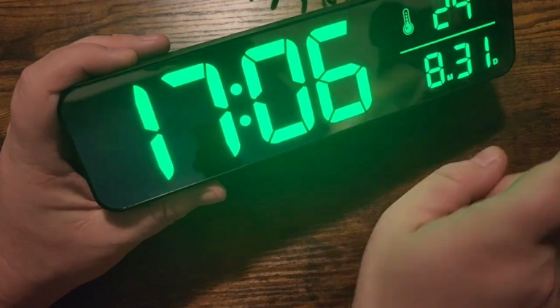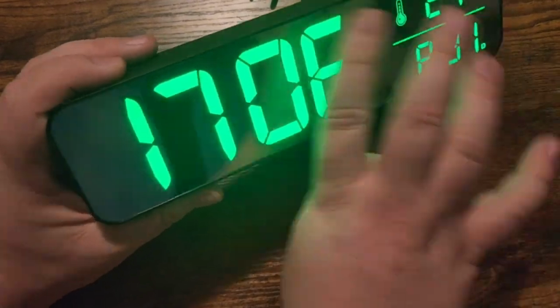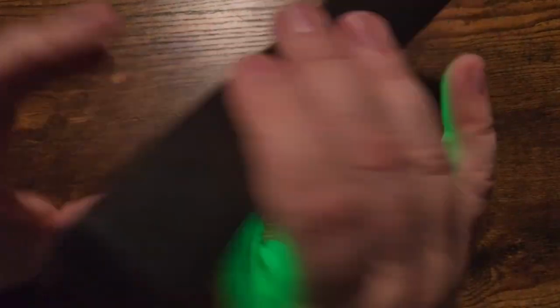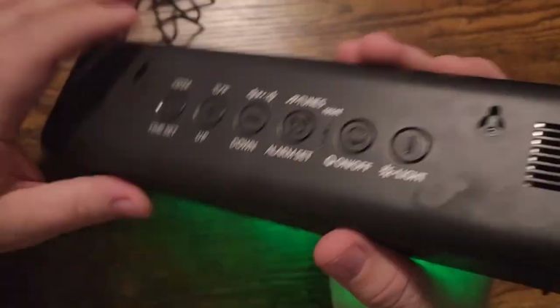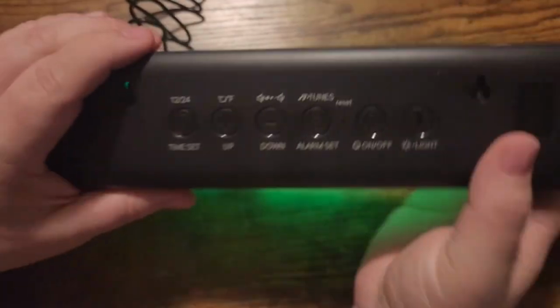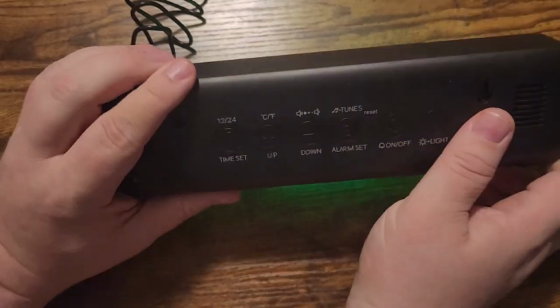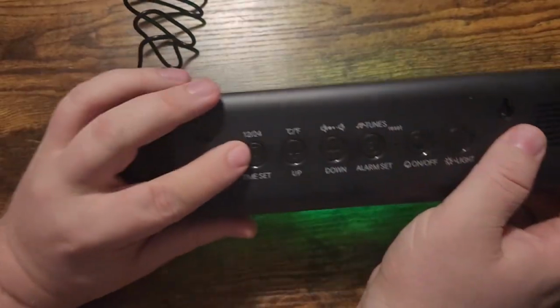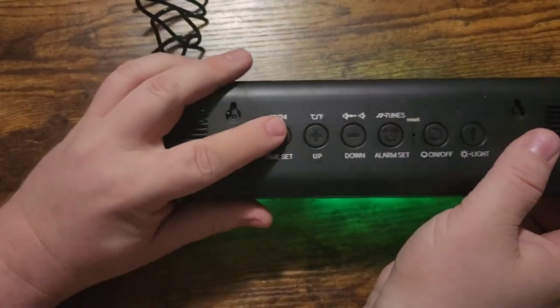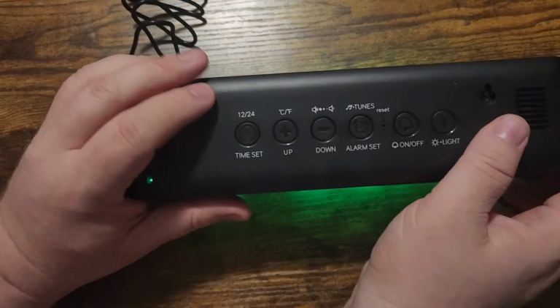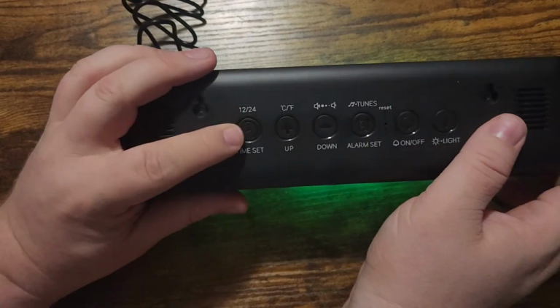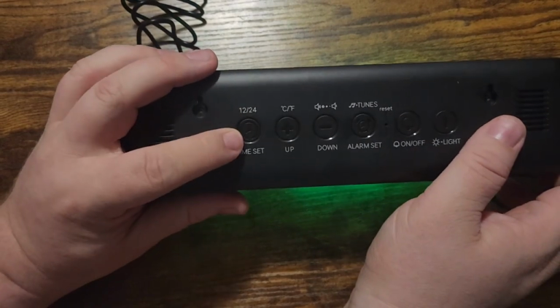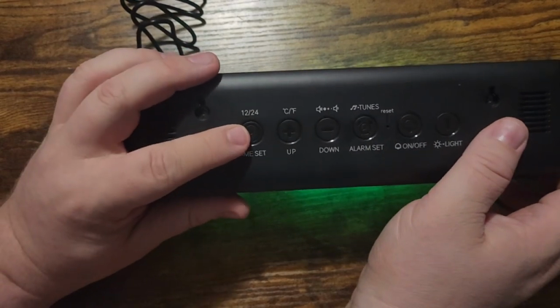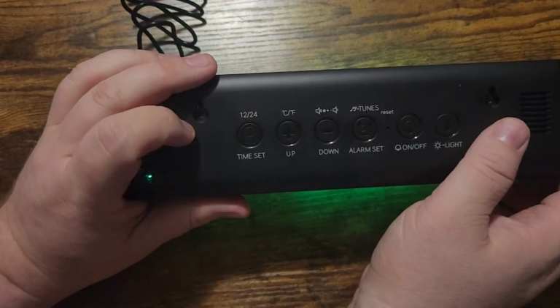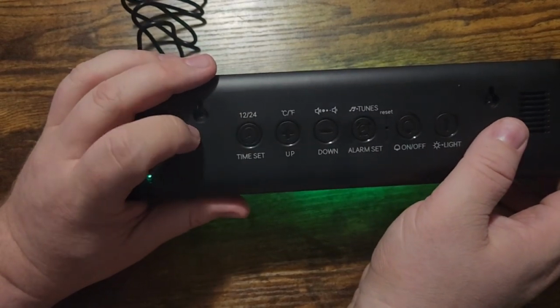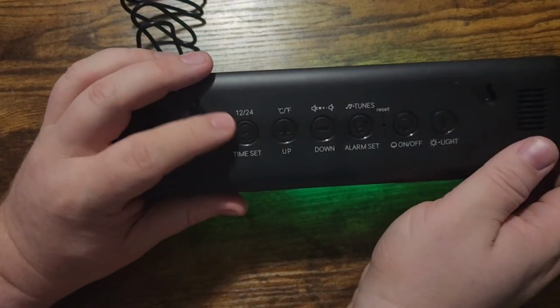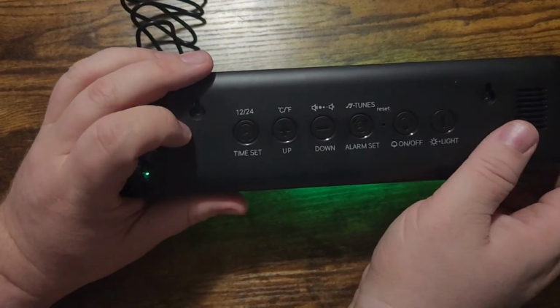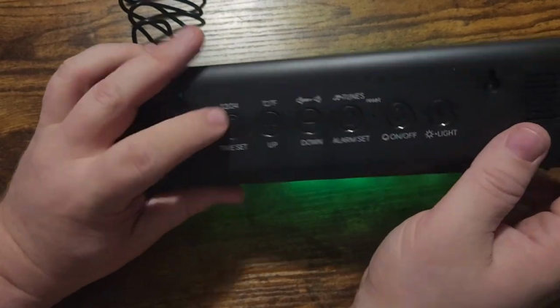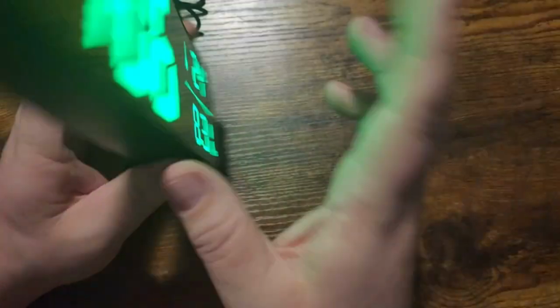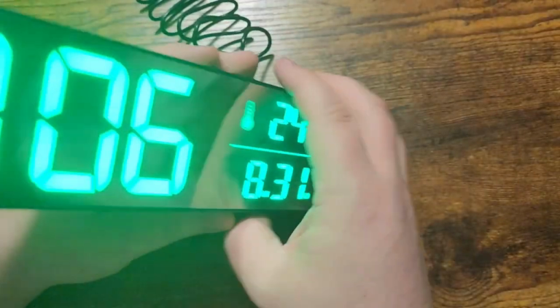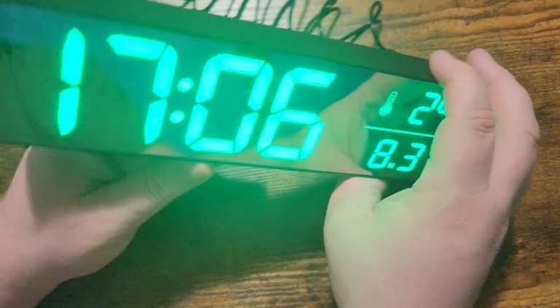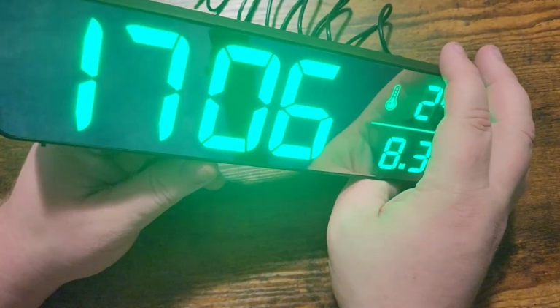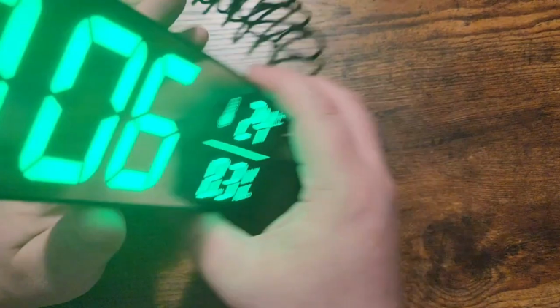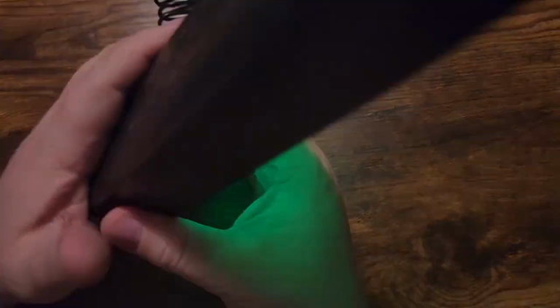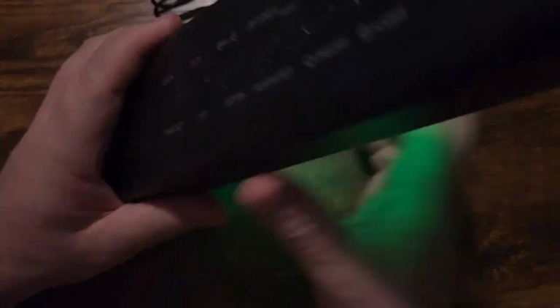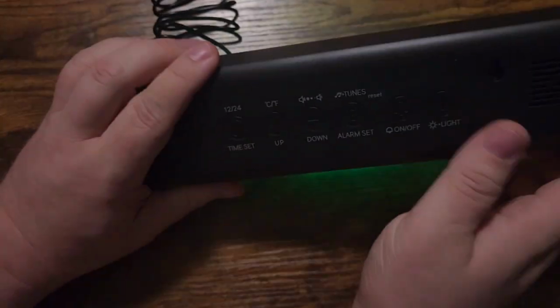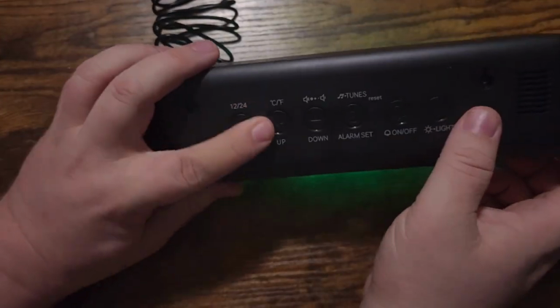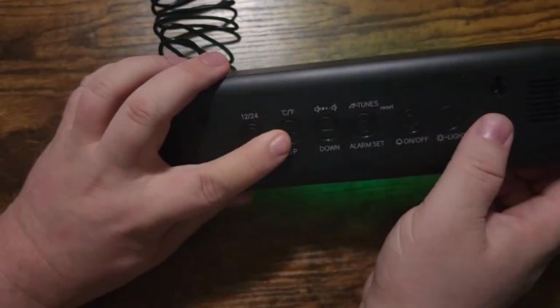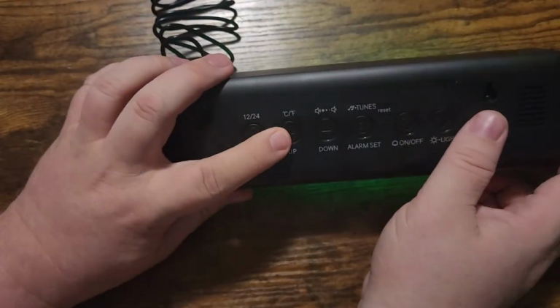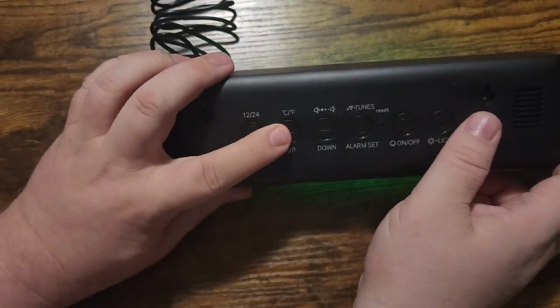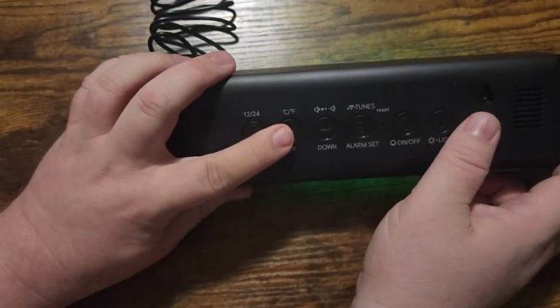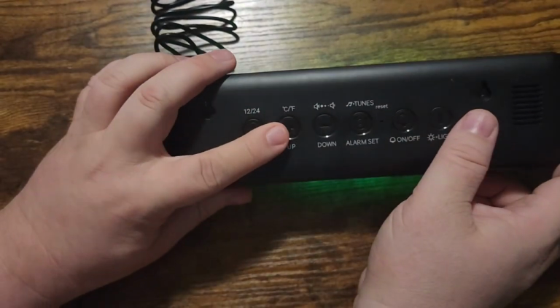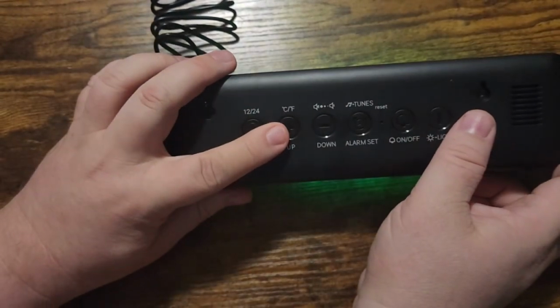On the back you have the option between 12 and 24 hour mode — I have it on 24 hour mode because I'm in the military. You also have a Celsius and Fahrenheit button.